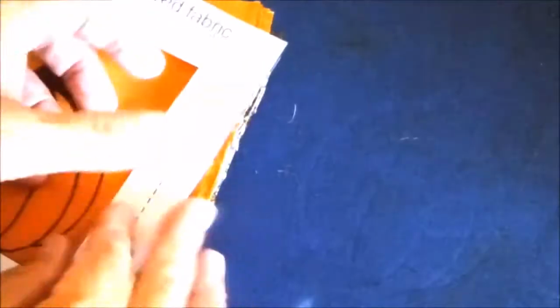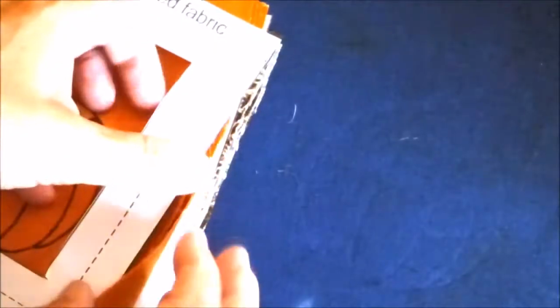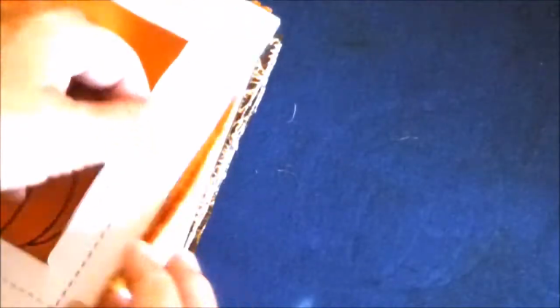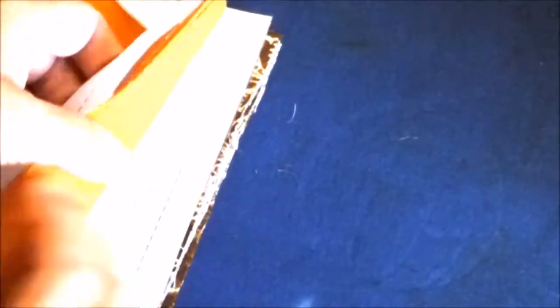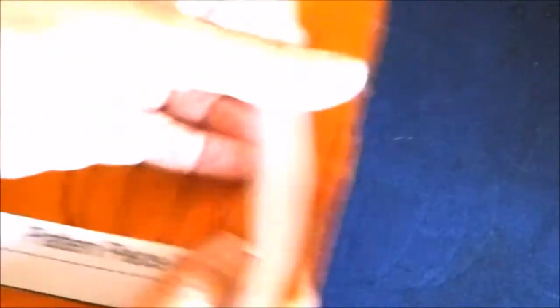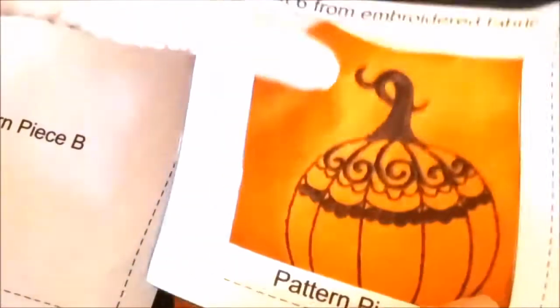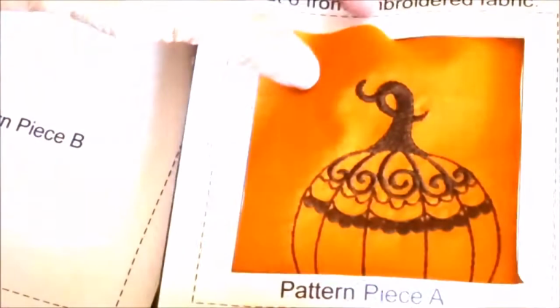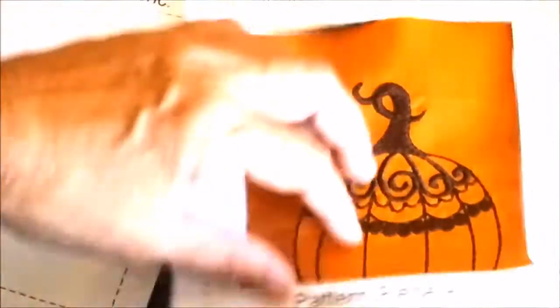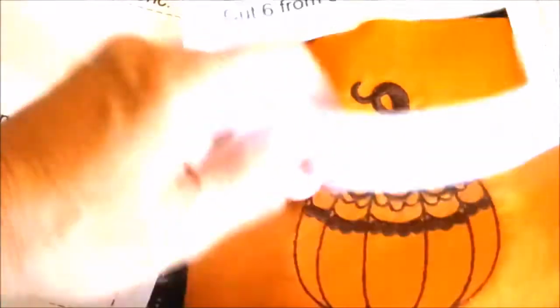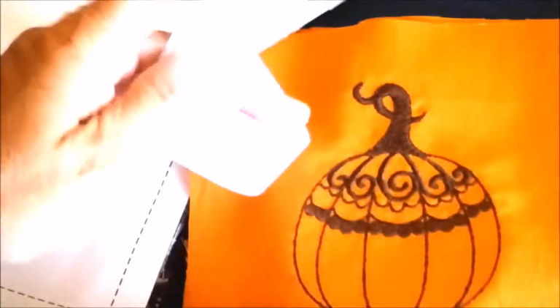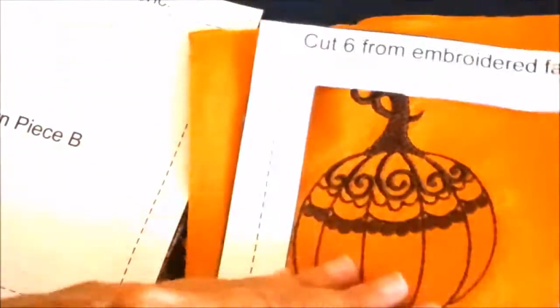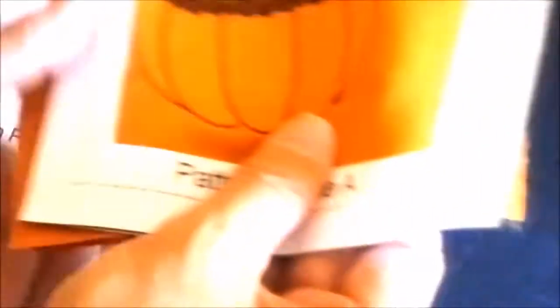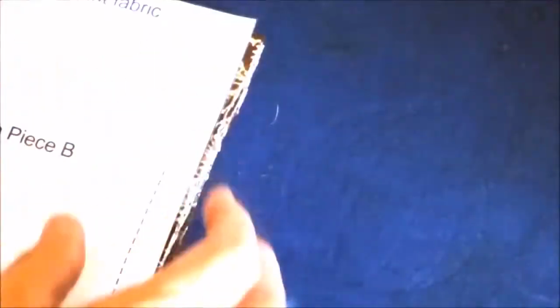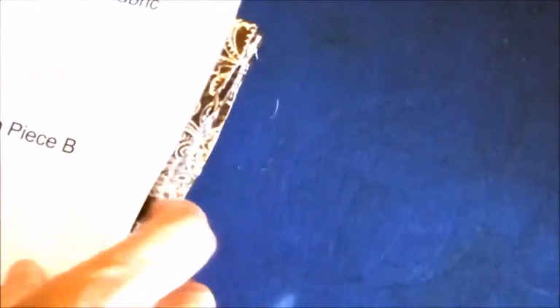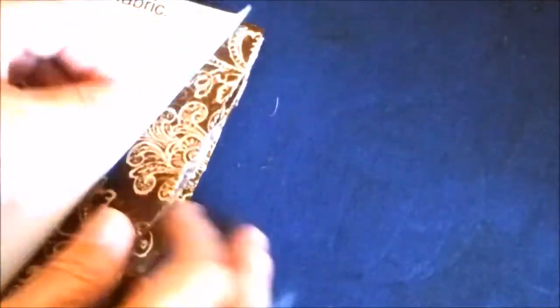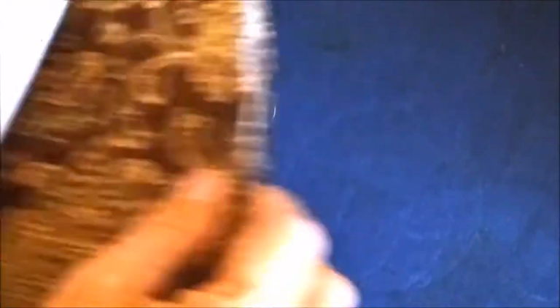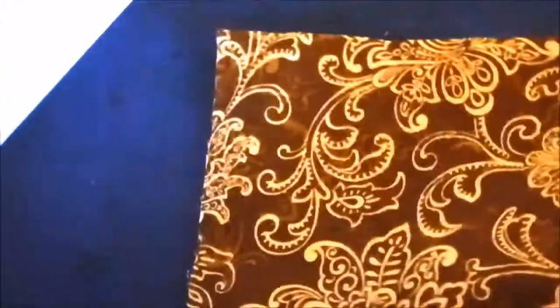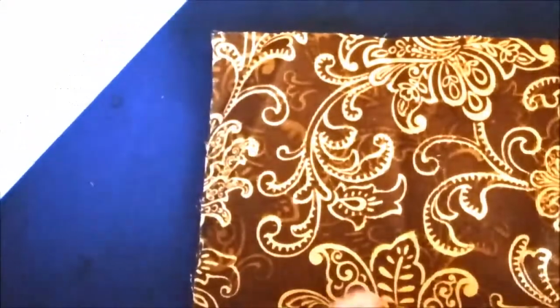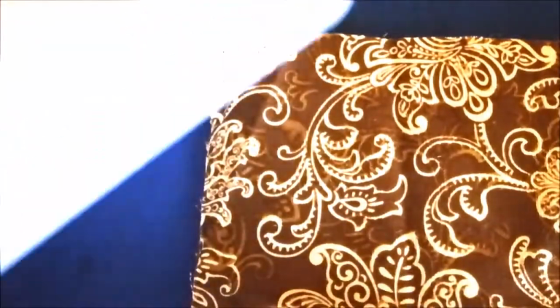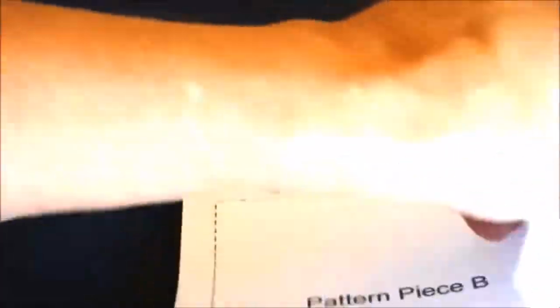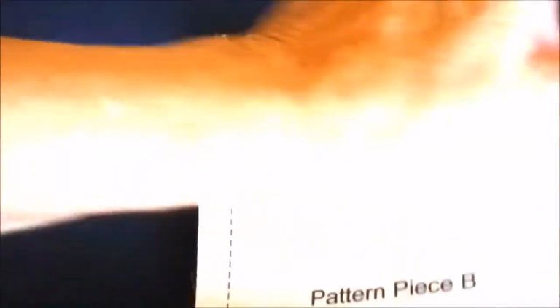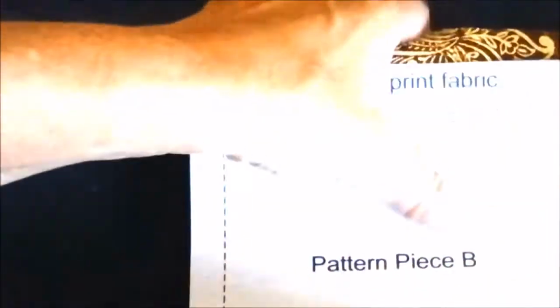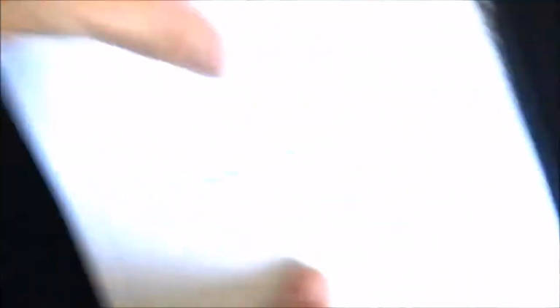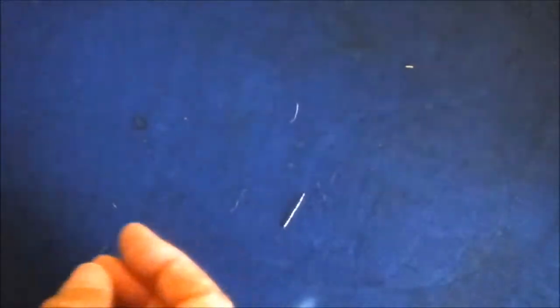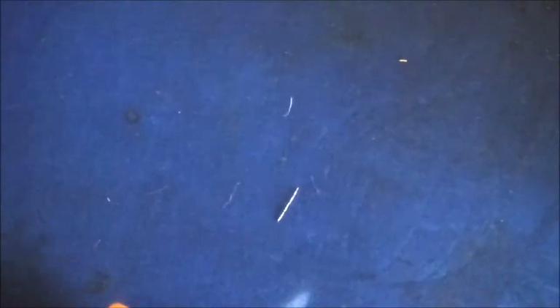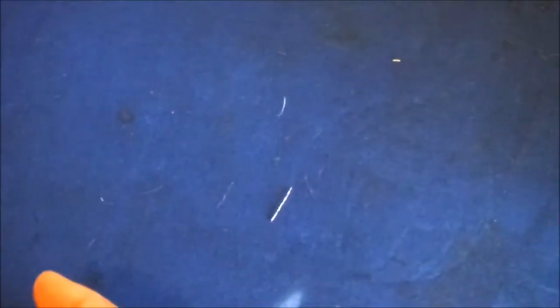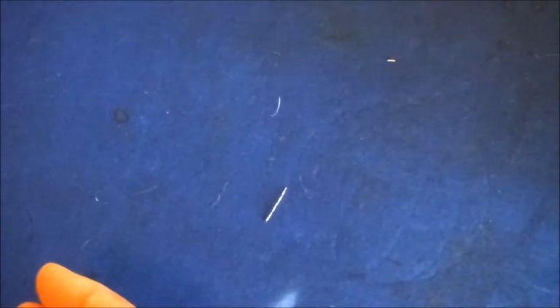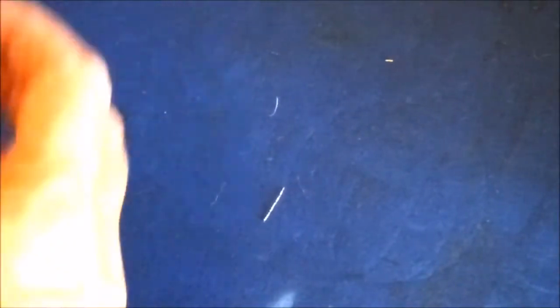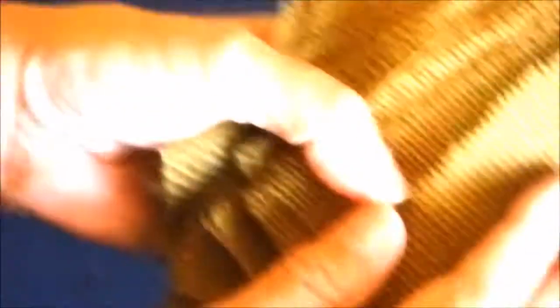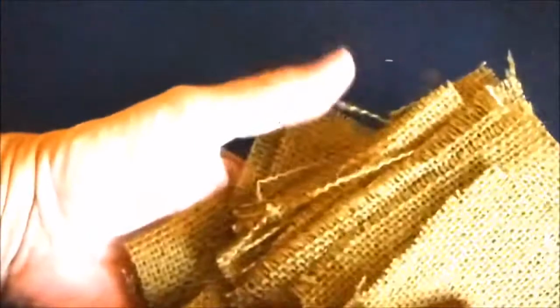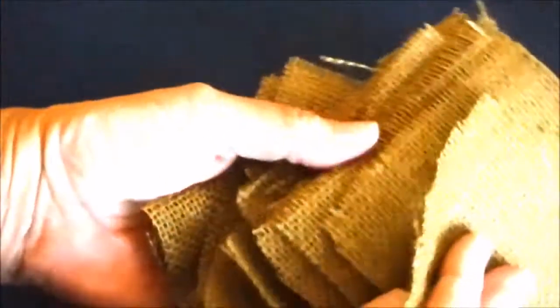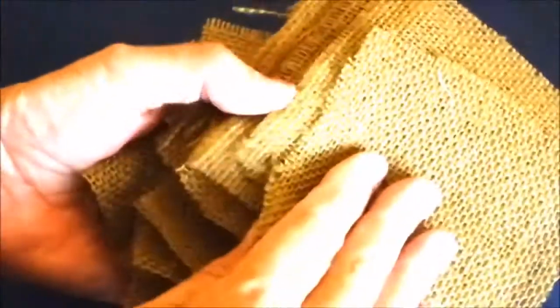I've cut out all the pieces I need: six pieces from the embroidered fabric, six pieces from the printed fabric, and twenty-four of the four inch burlap pieces.